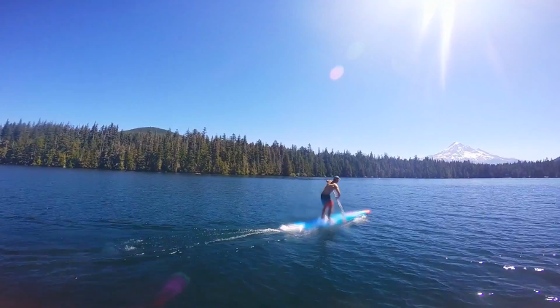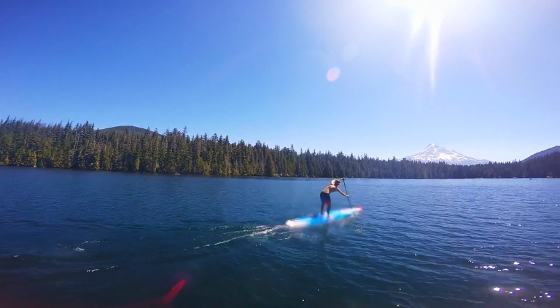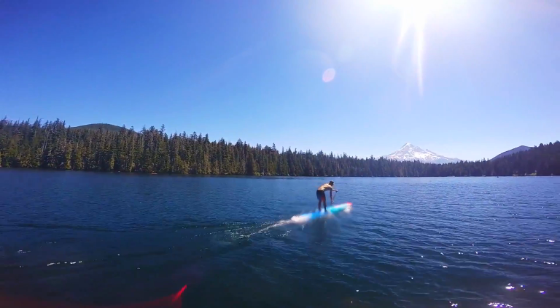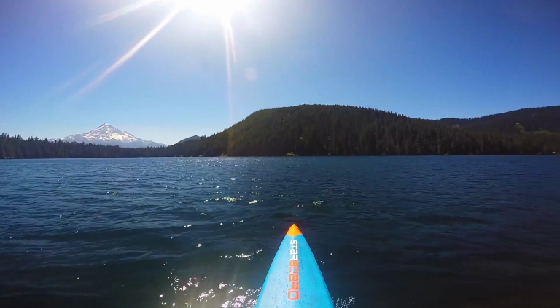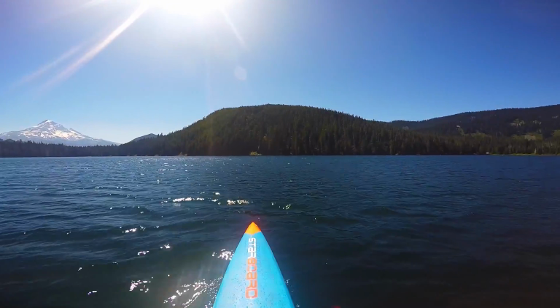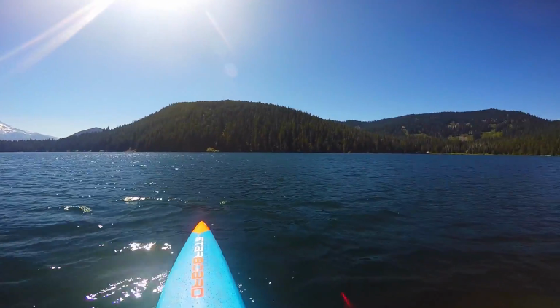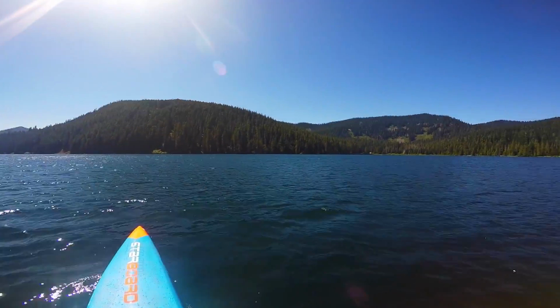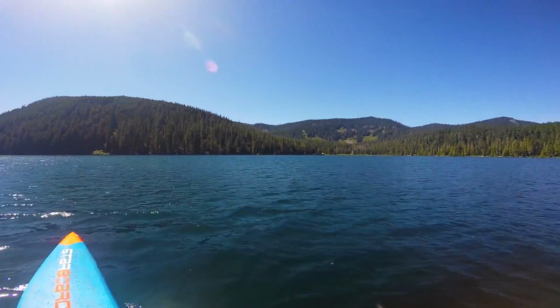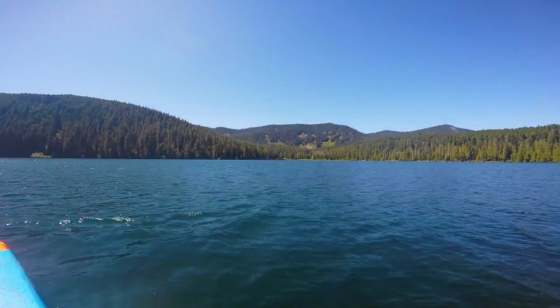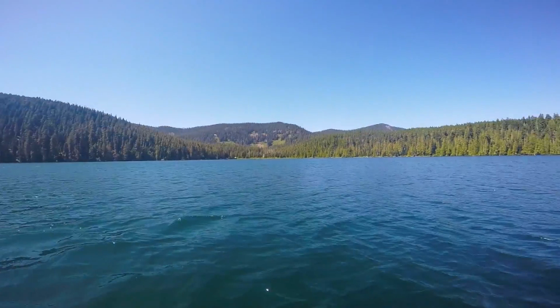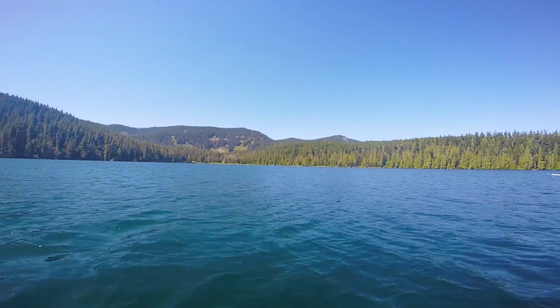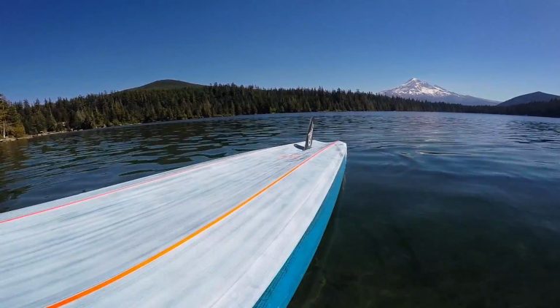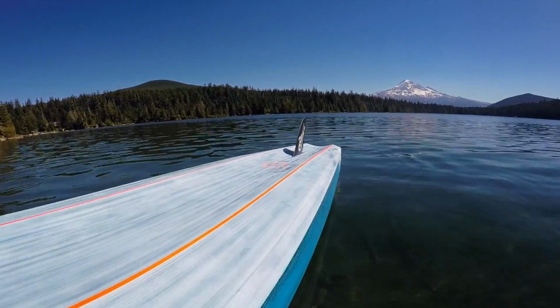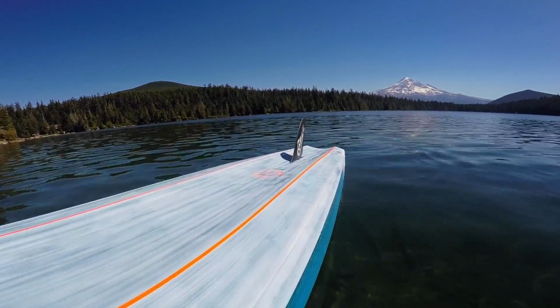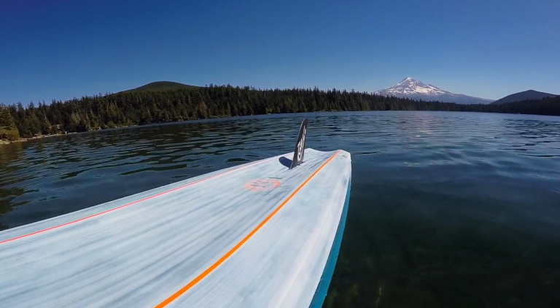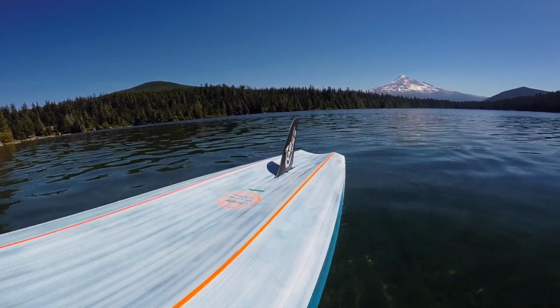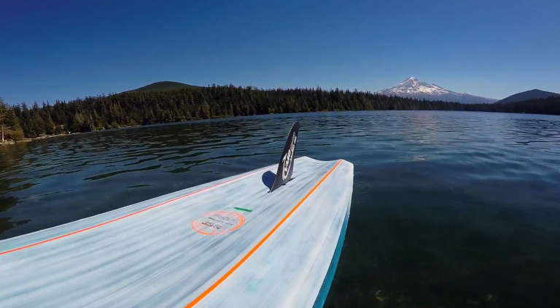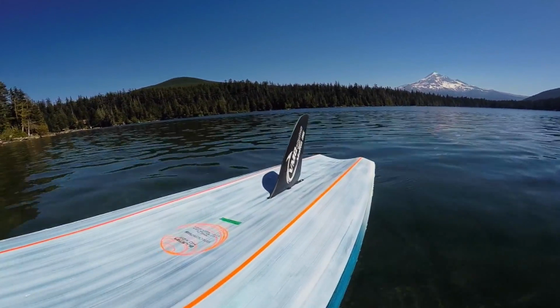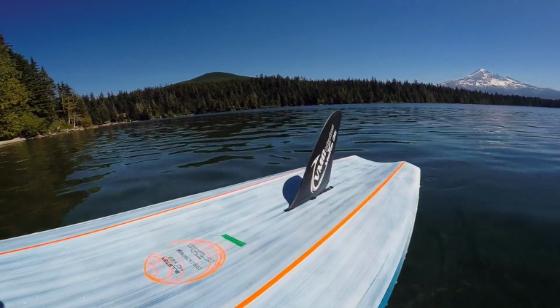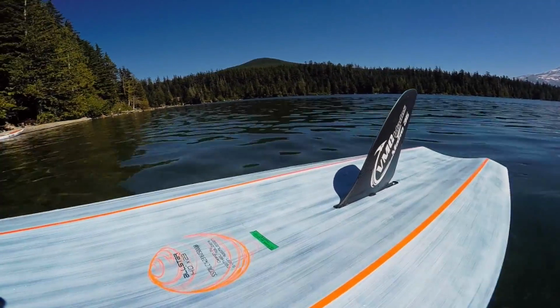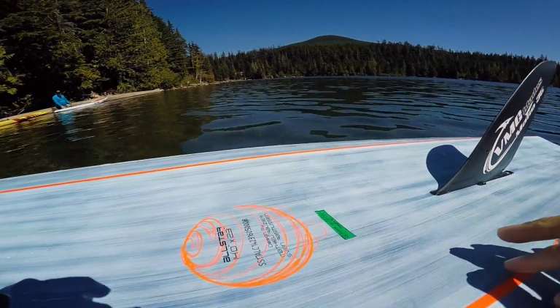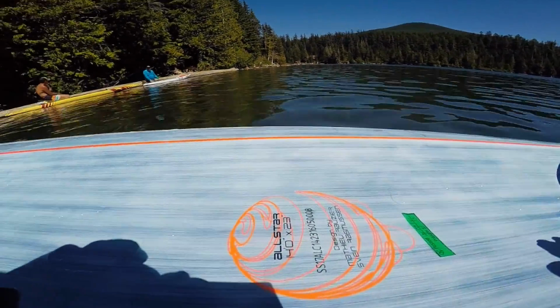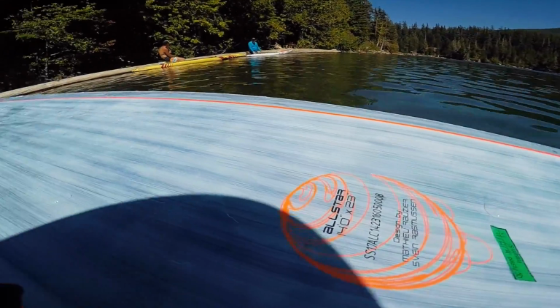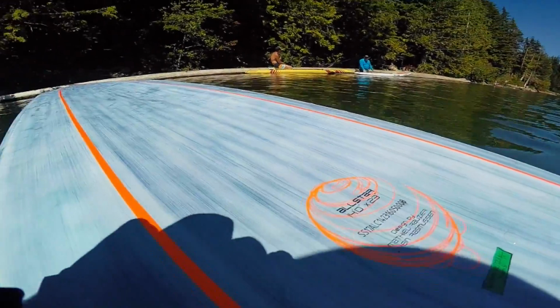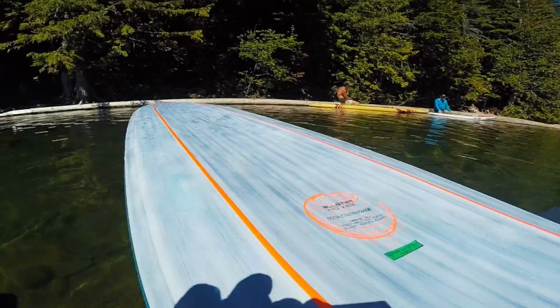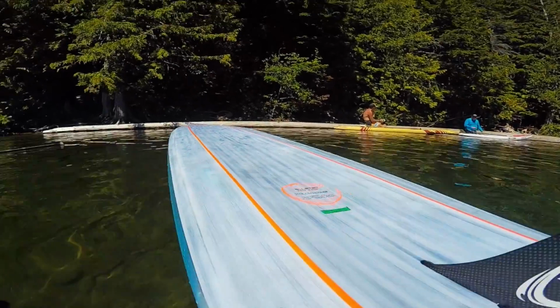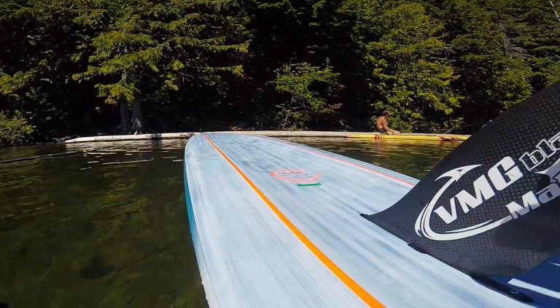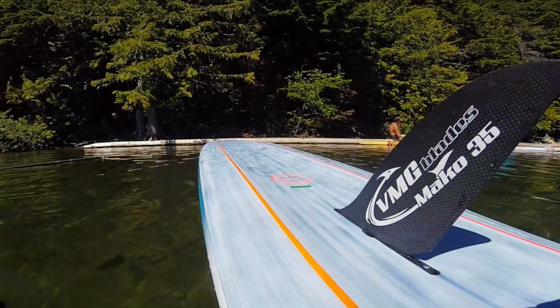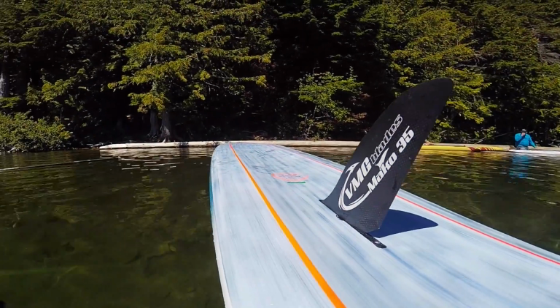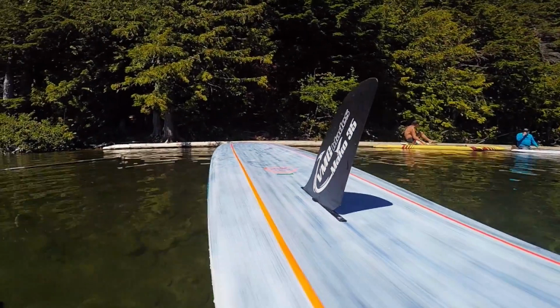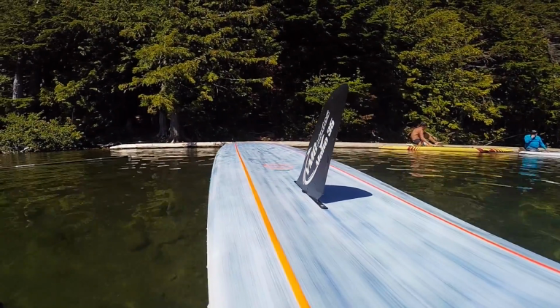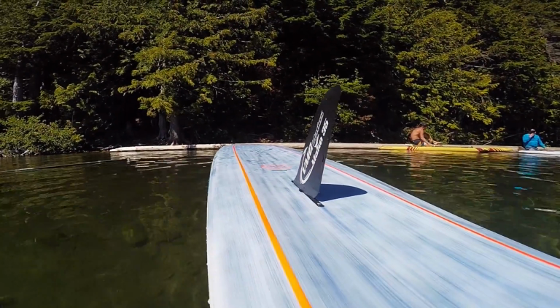I look forward to this board coming out soon. I believe the official Starboard release date was a couple of days ago, so yeah, that's the 2017 Starboard All-Star.